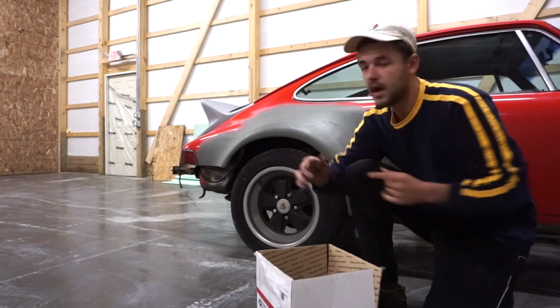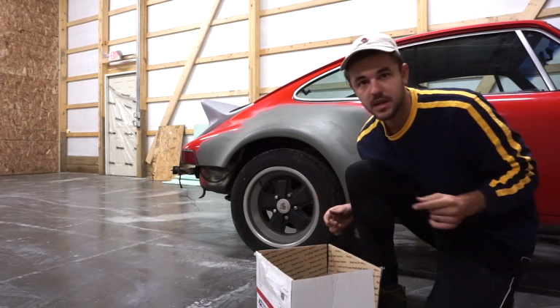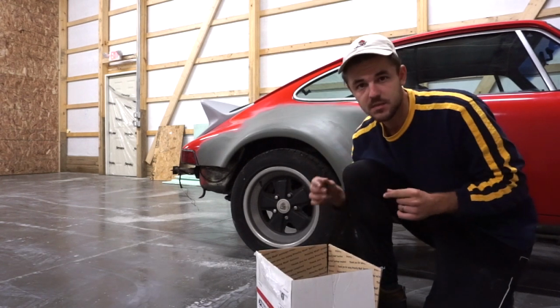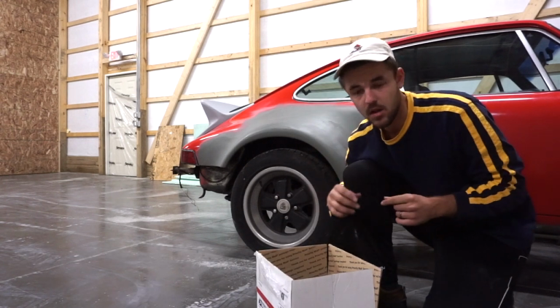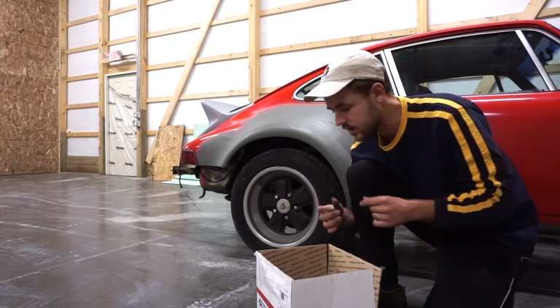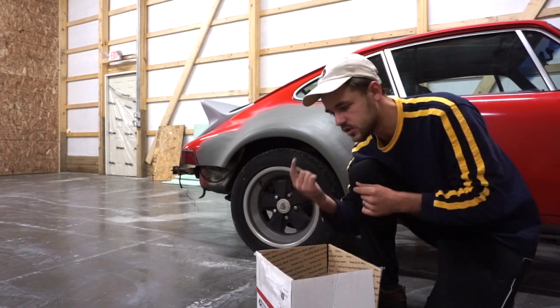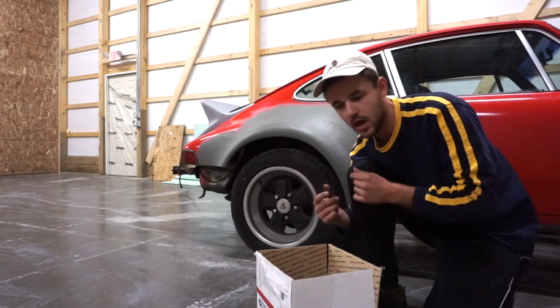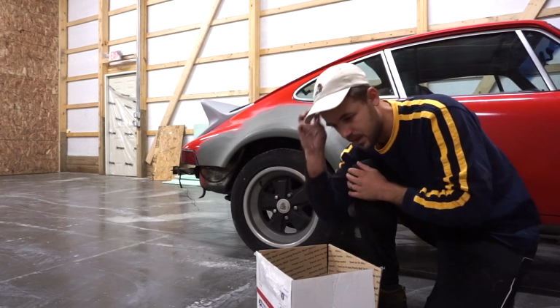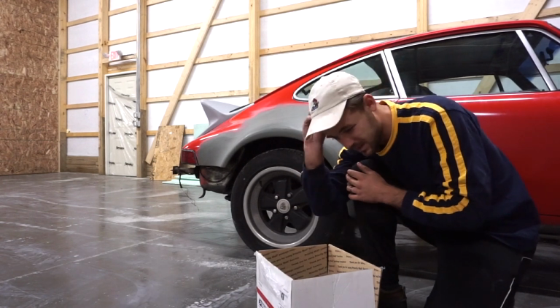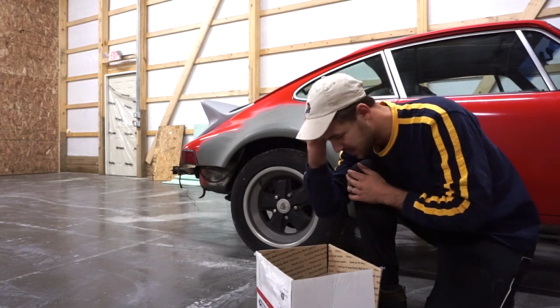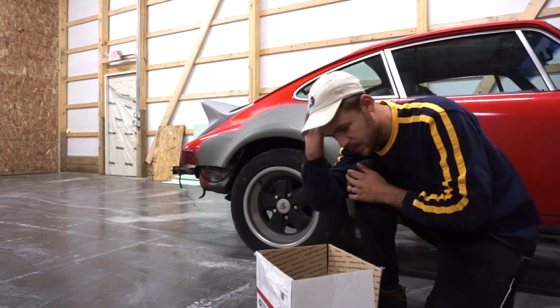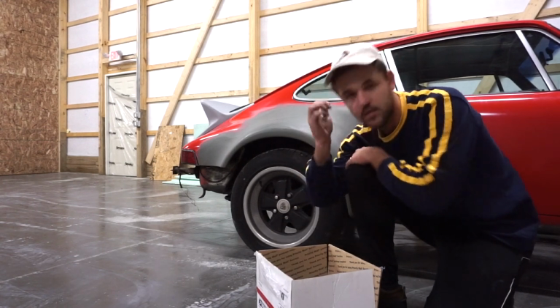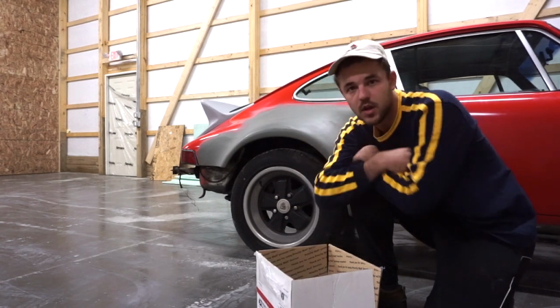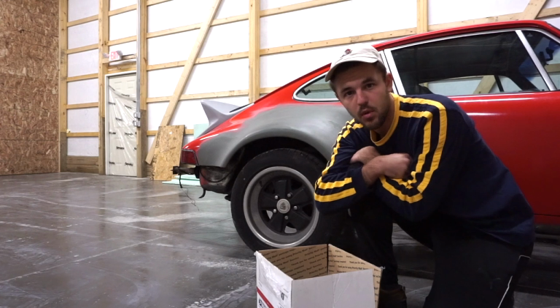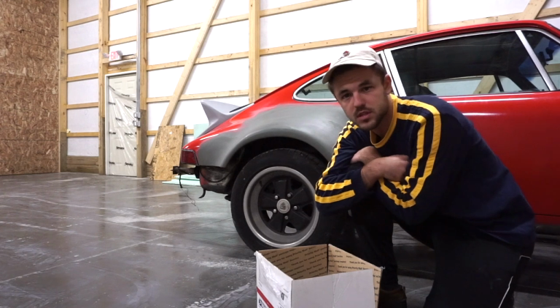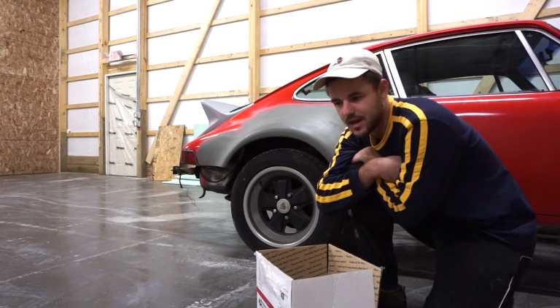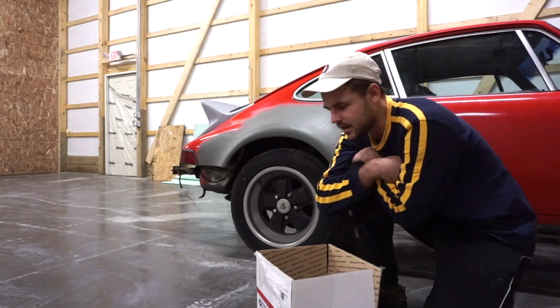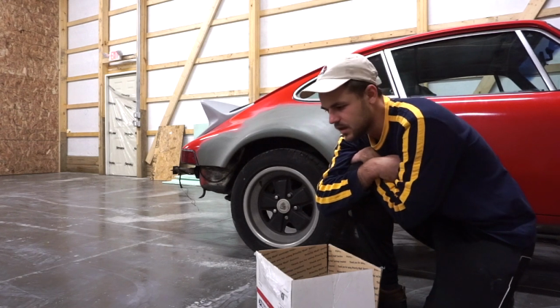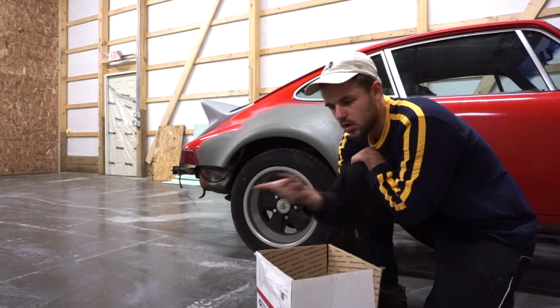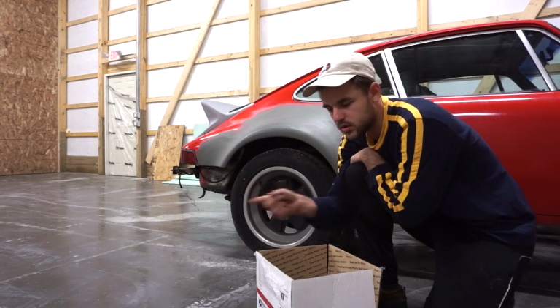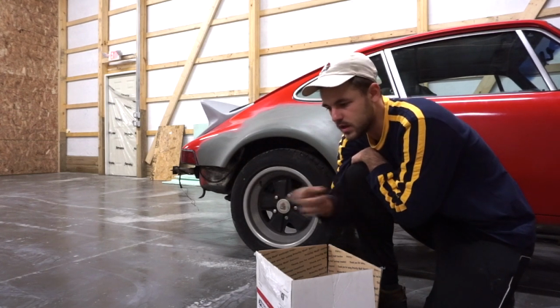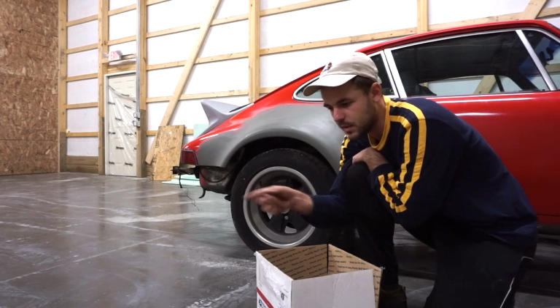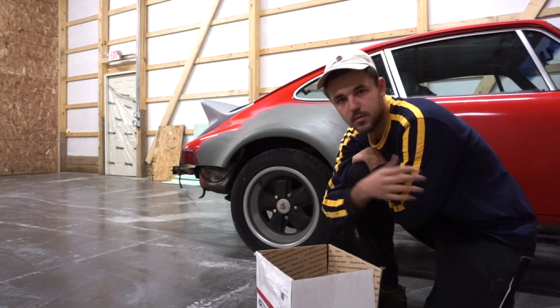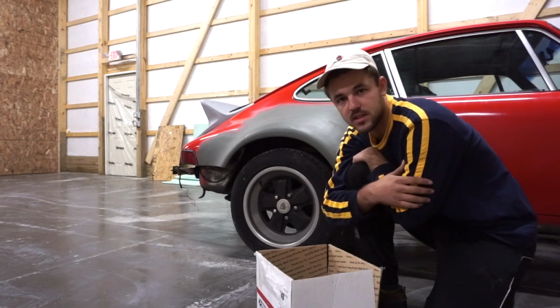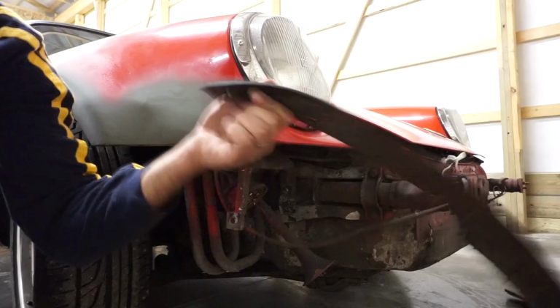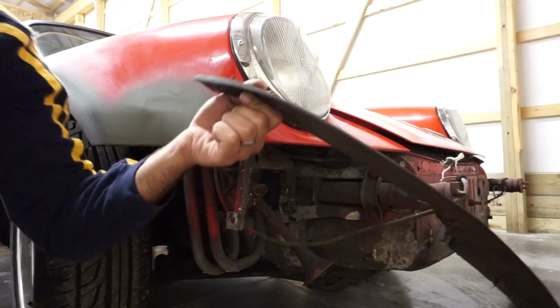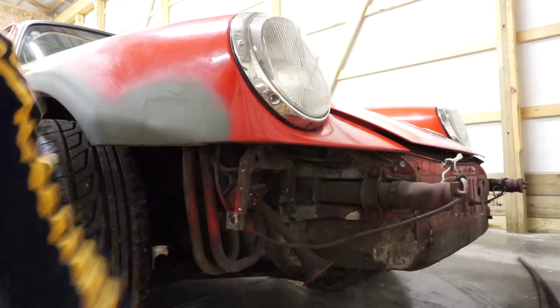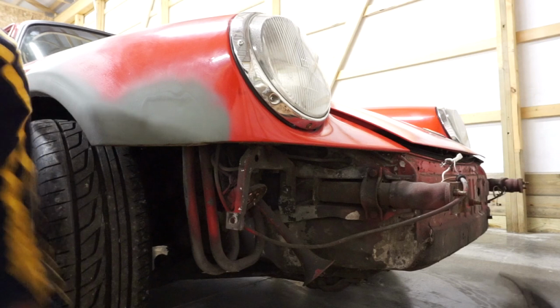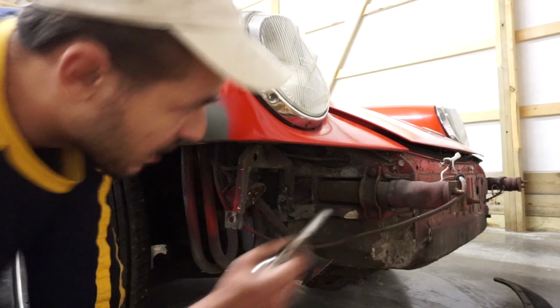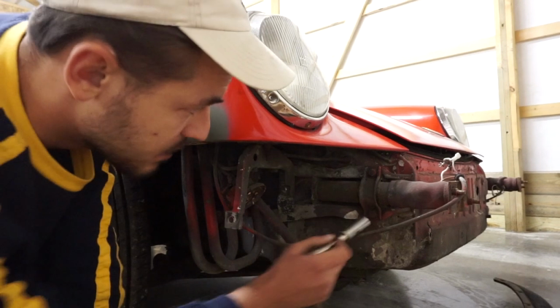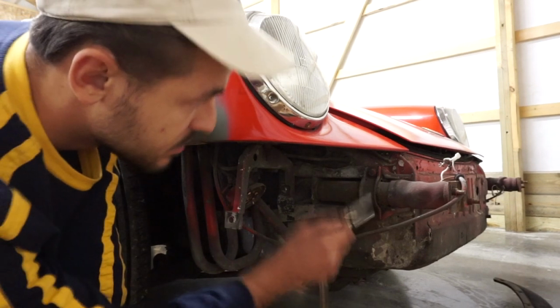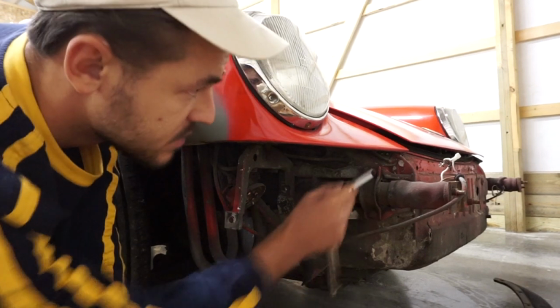I ended up getting the smile off - drilled it up and basically had to break off the bolts that hold the smile on both edges. The smile is off. Brackets mount to this bolt and this bolt.